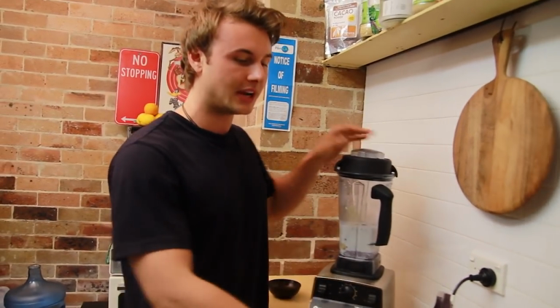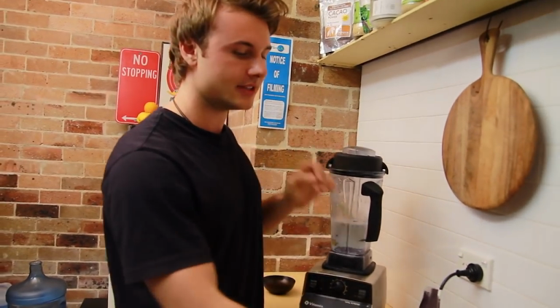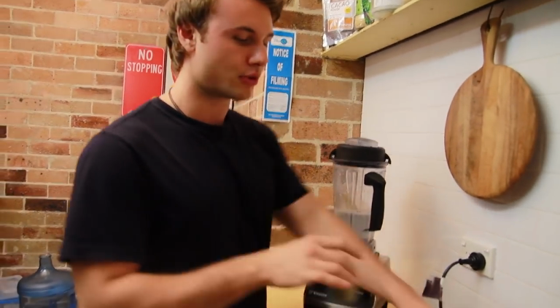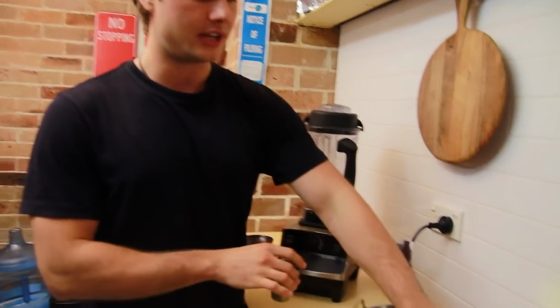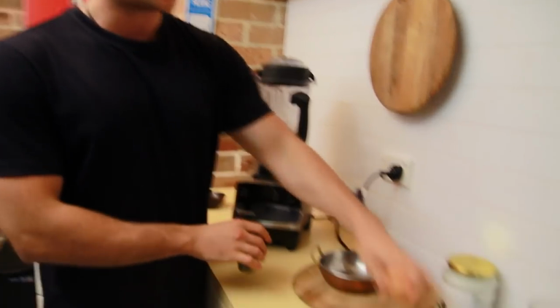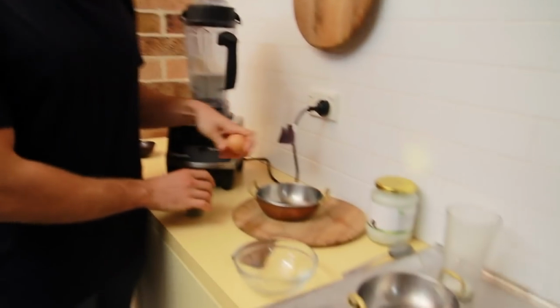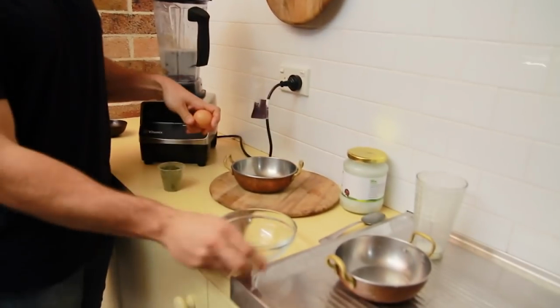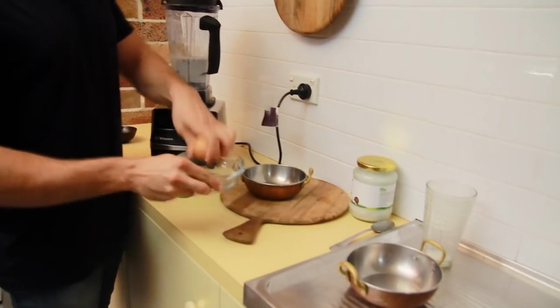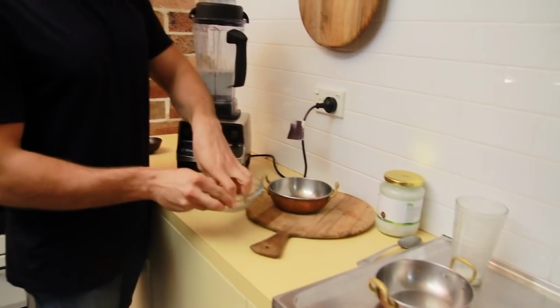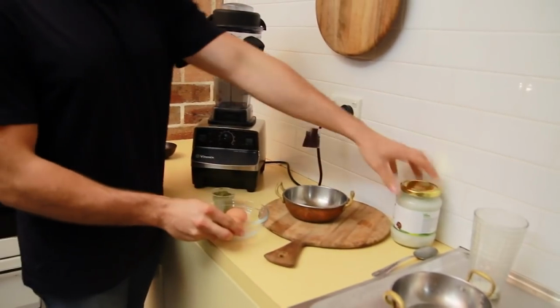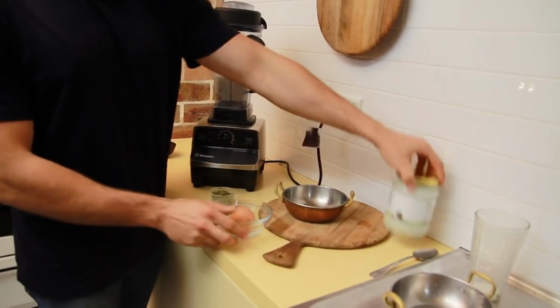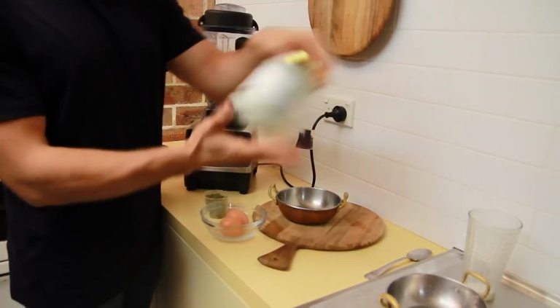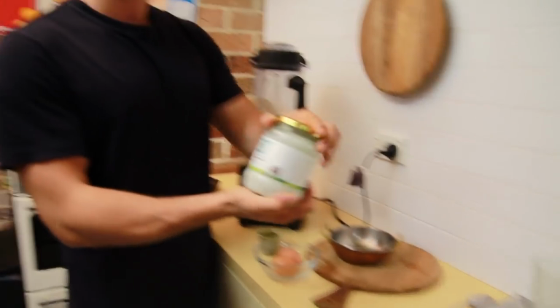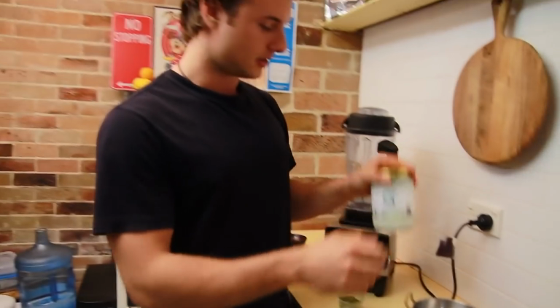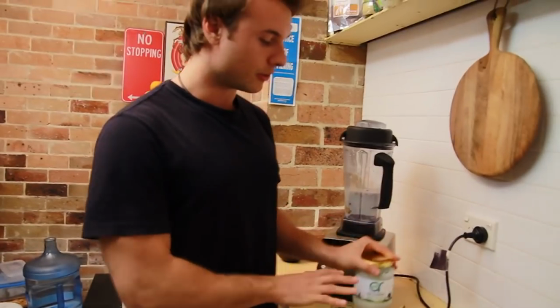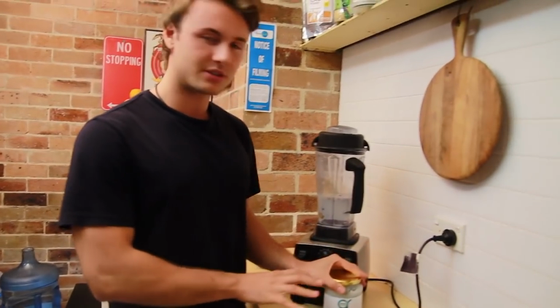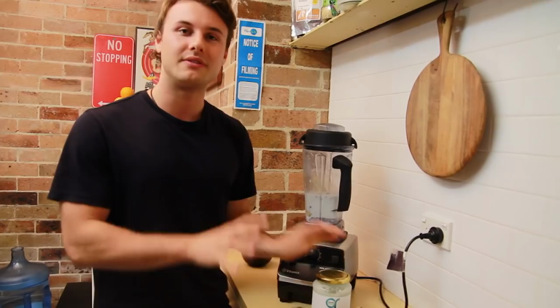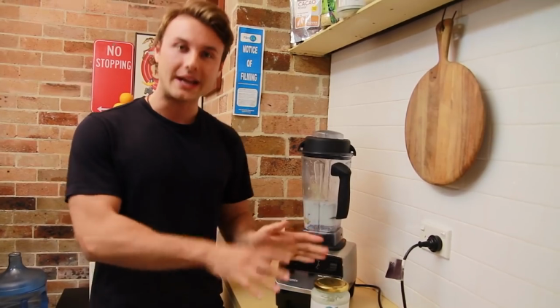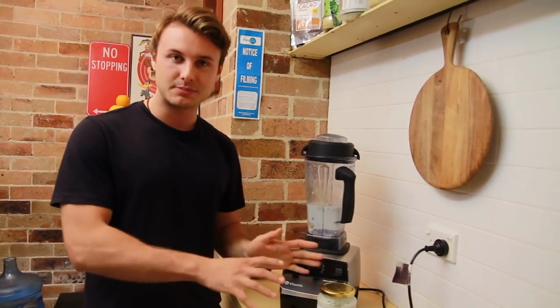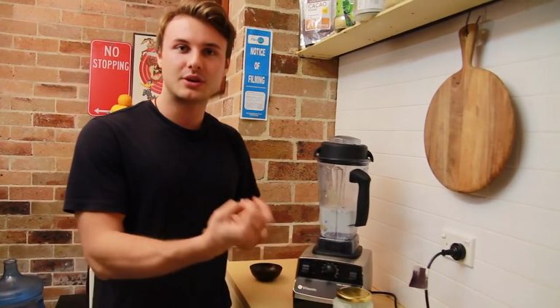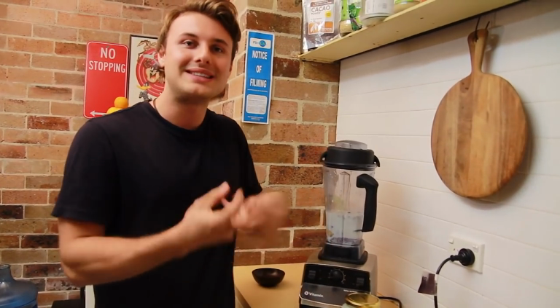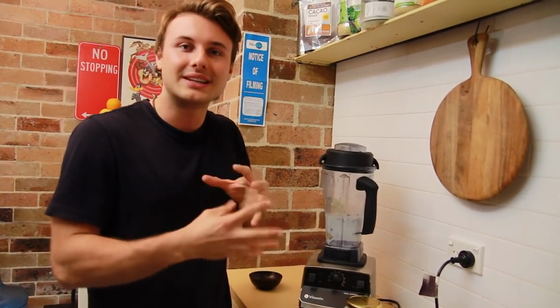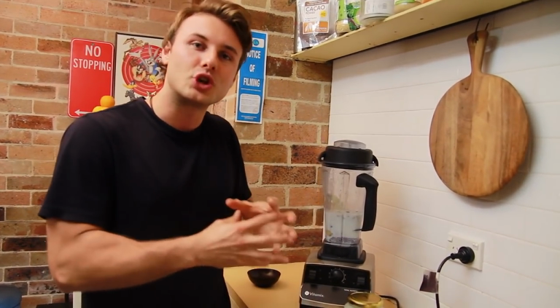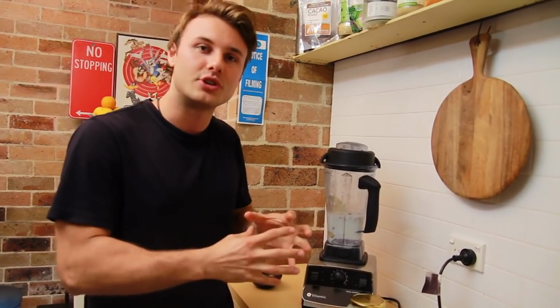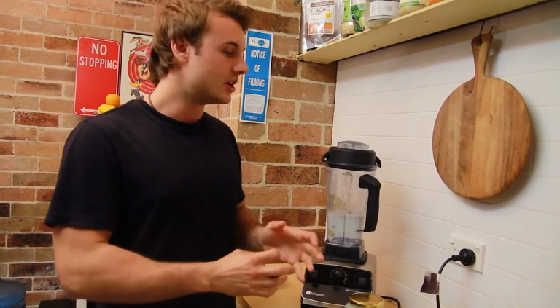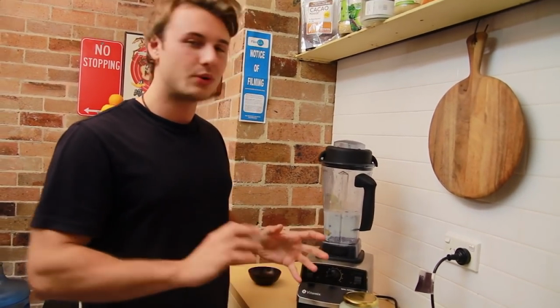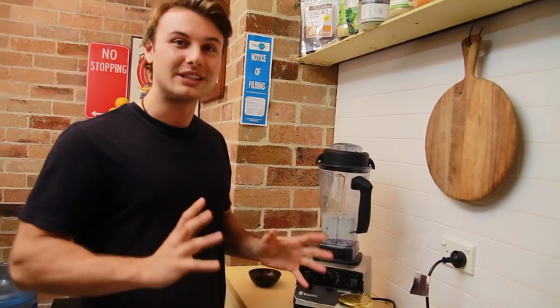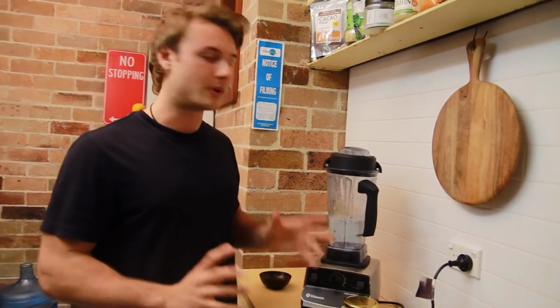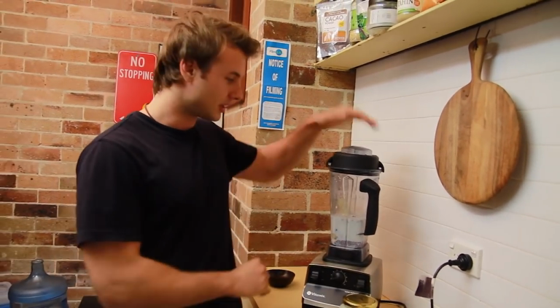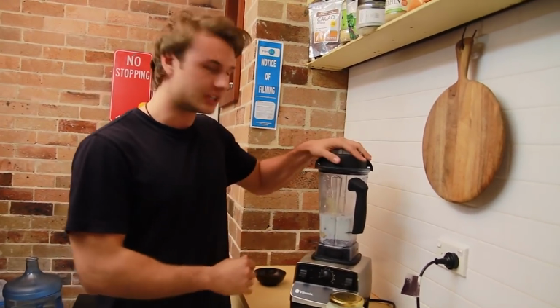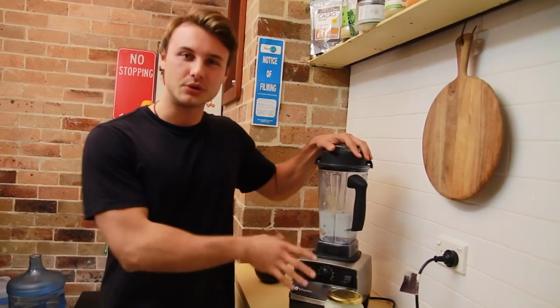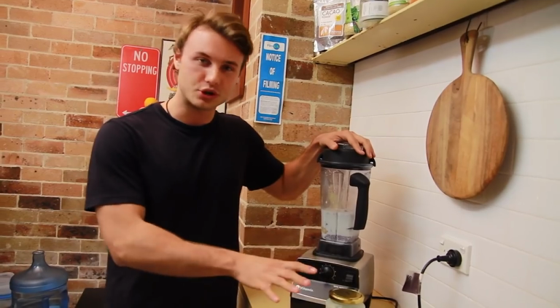Then I'm going to add in some protein — some eggs and some coconut oil. I want to put these through at the very end because they're quite a delicate structure. I don't want to blend them too much; it can actually kill the nutrition.